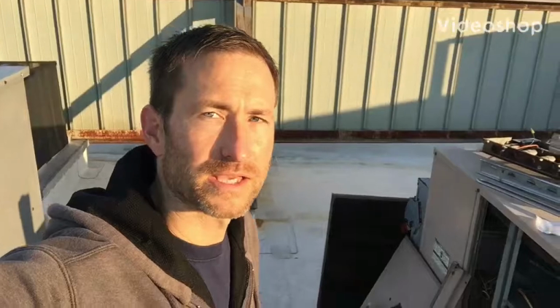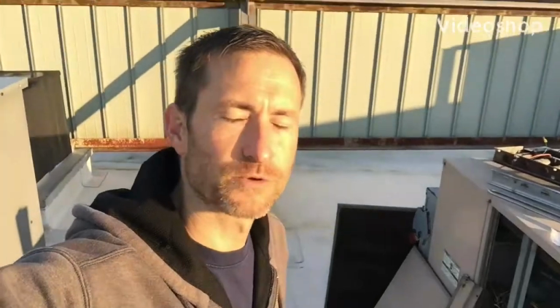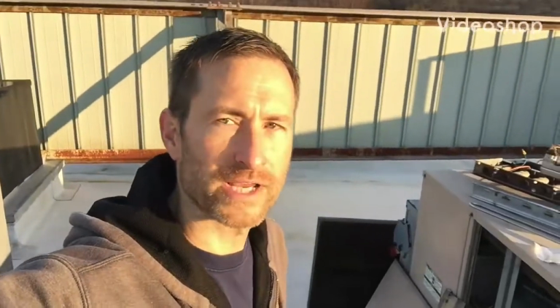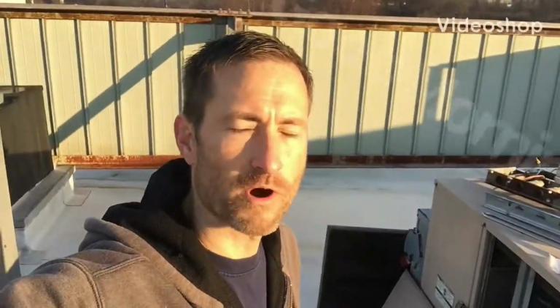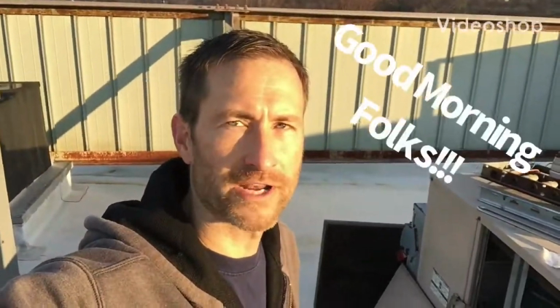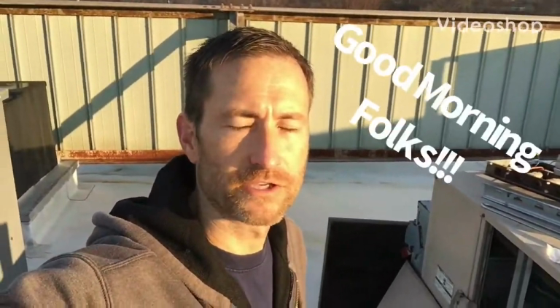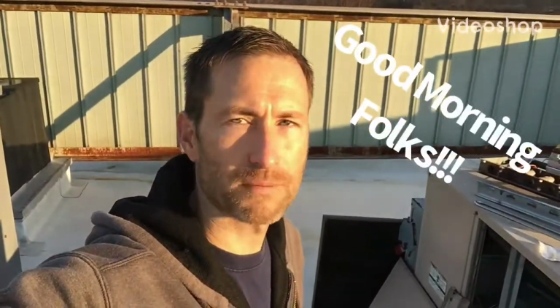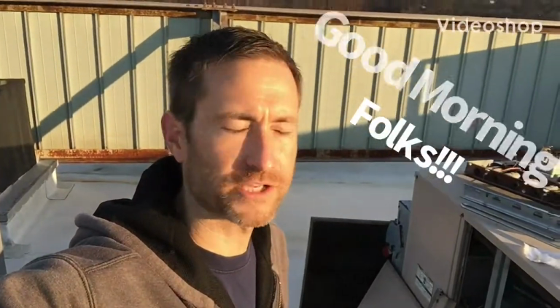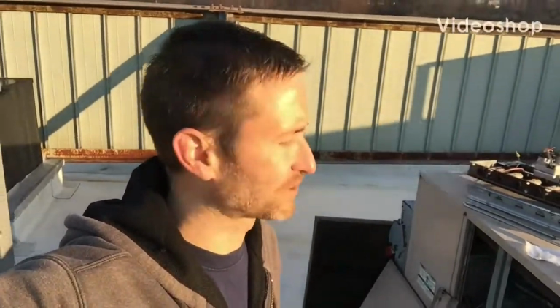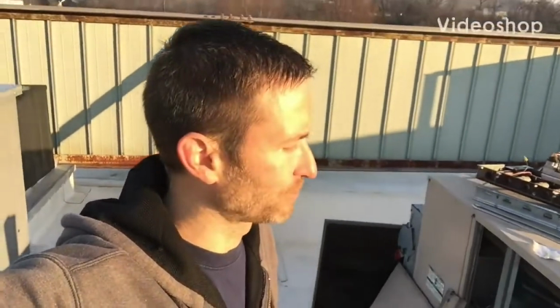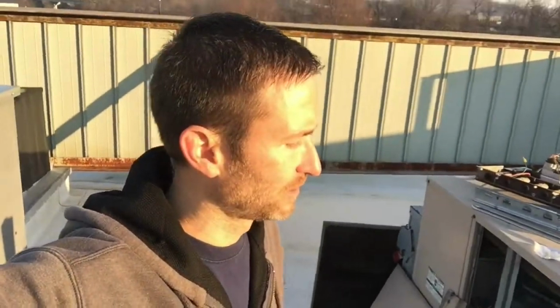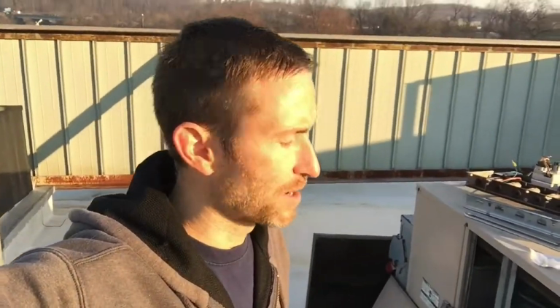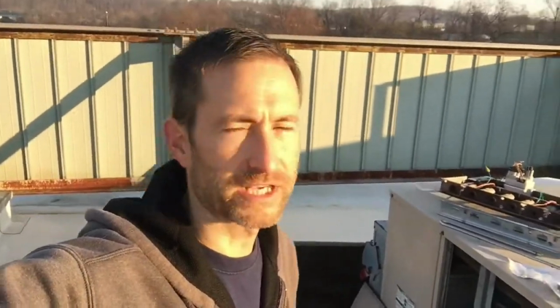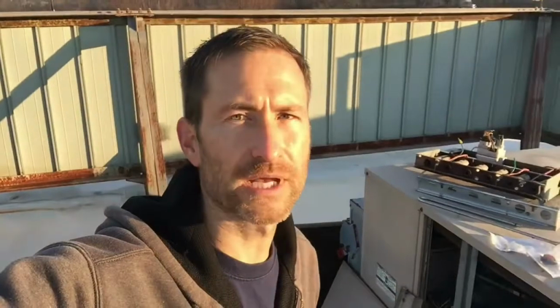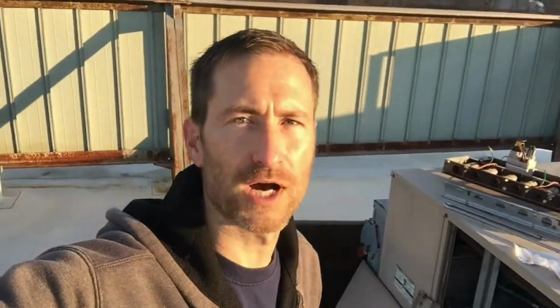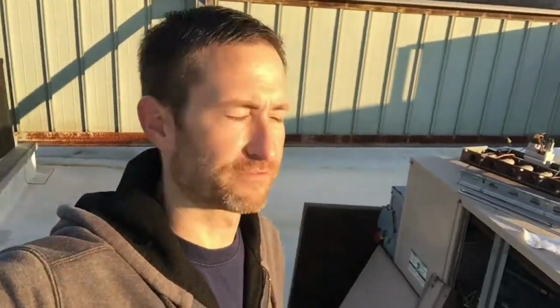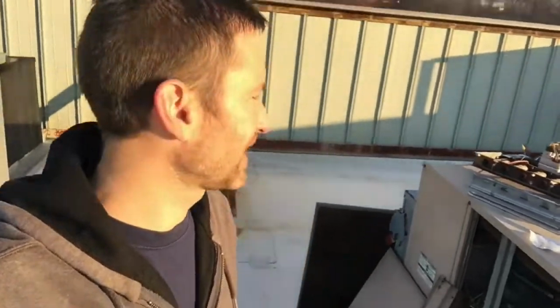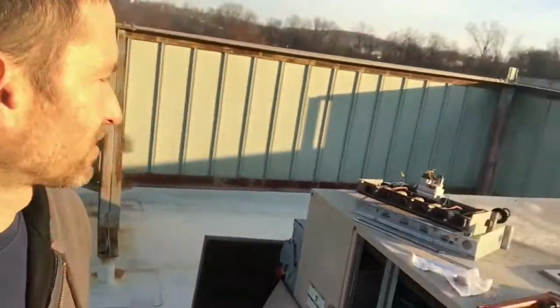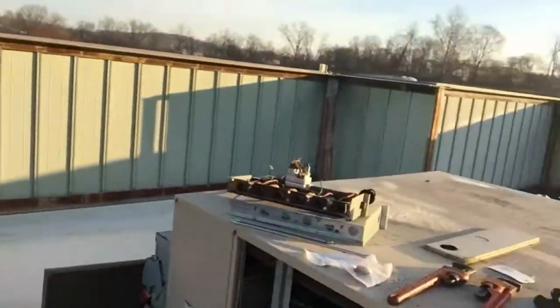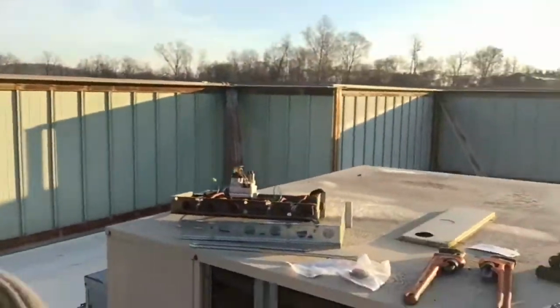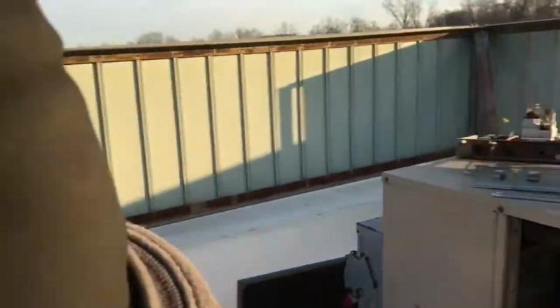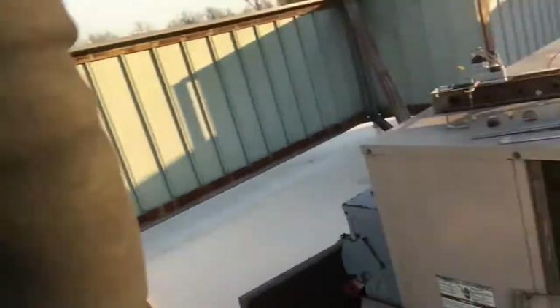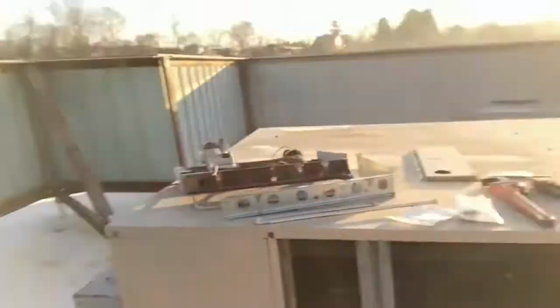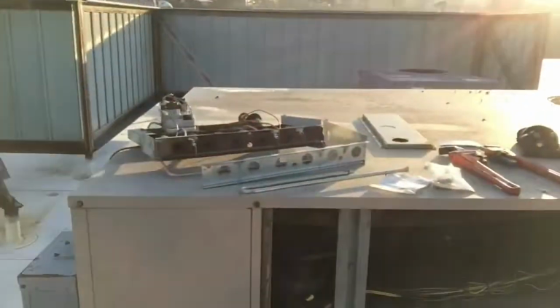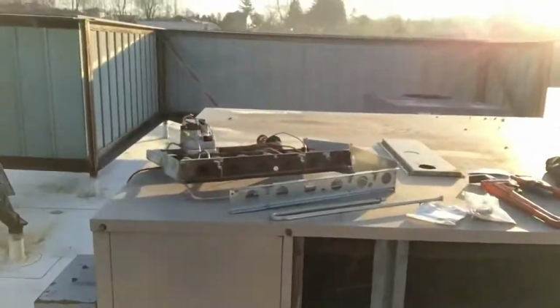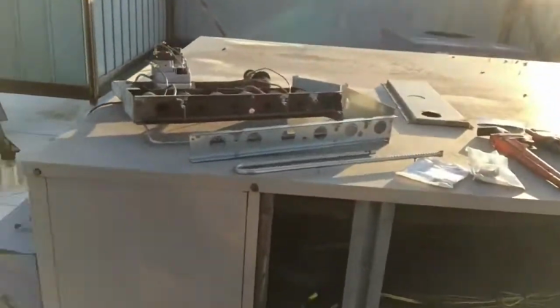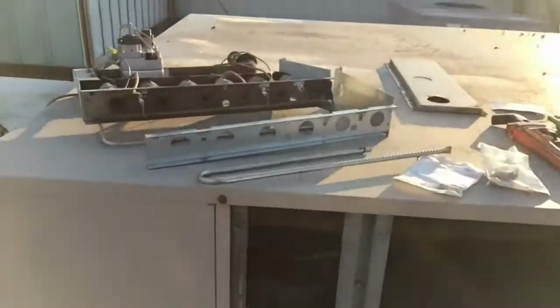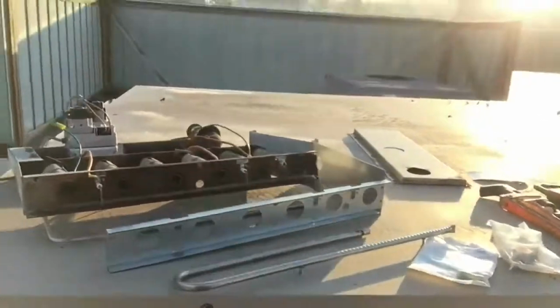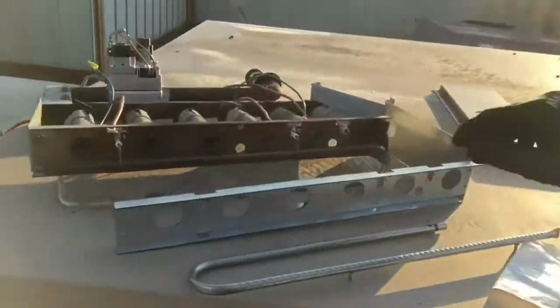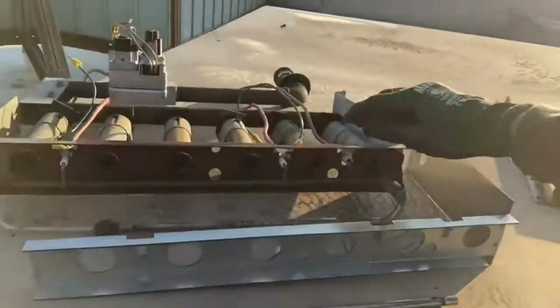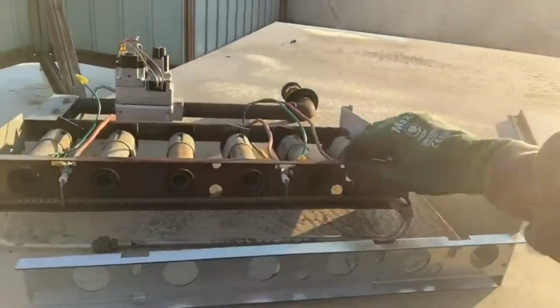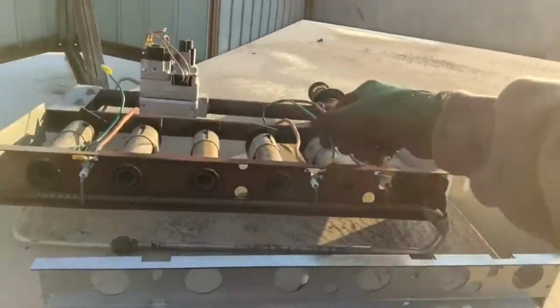Hey guys, good morning. Working on a York packaged rooftop unit. I'm having an intermittent problem involving heat — specifically a lack of ground issue.